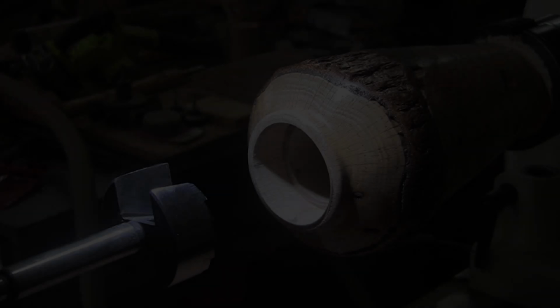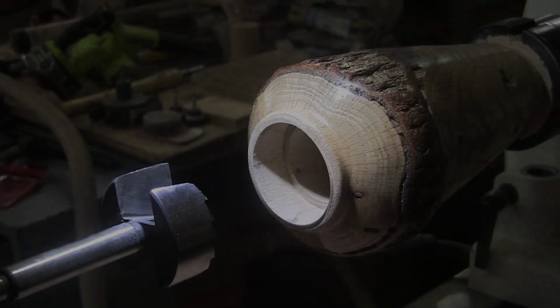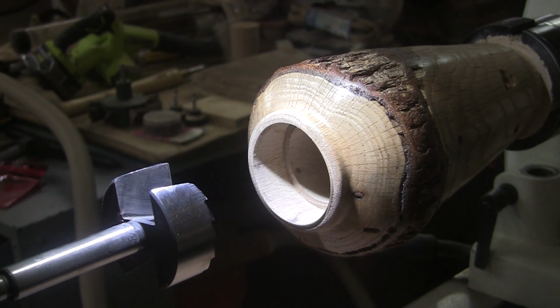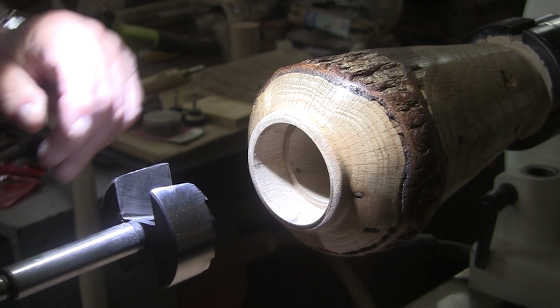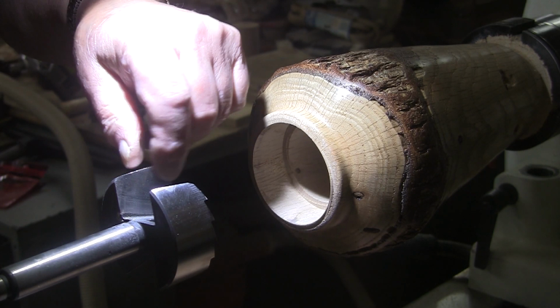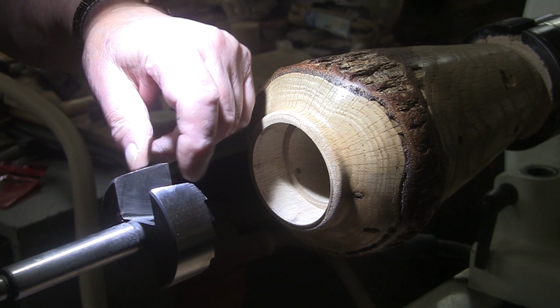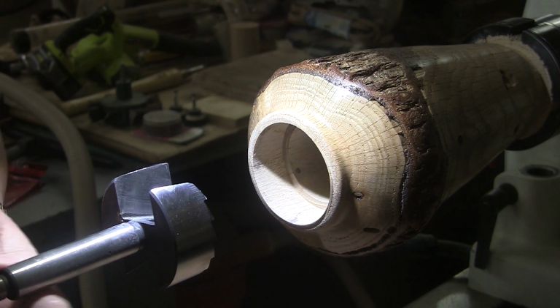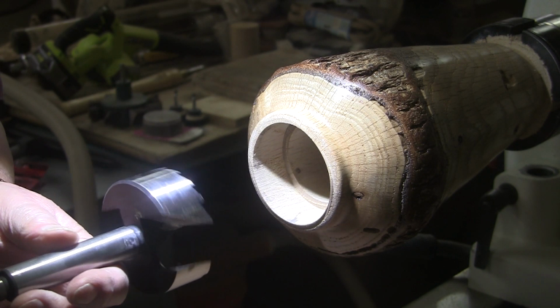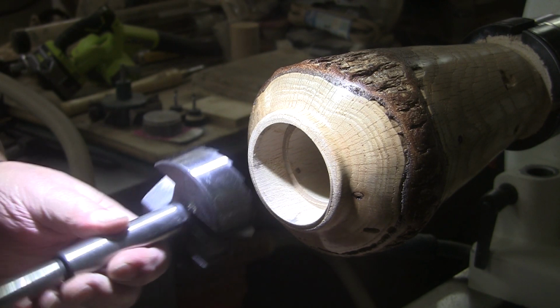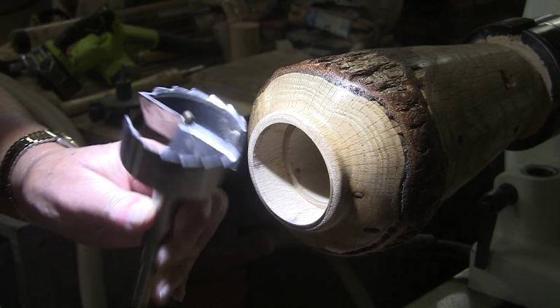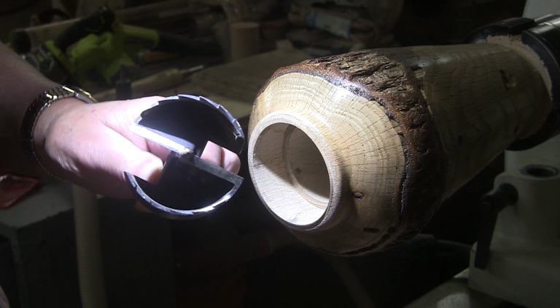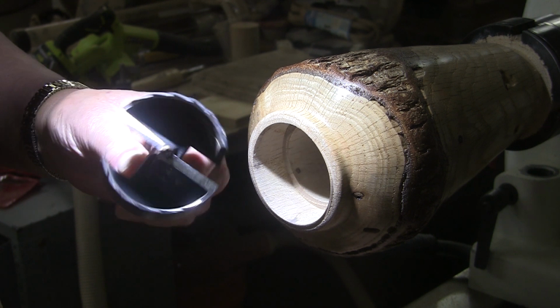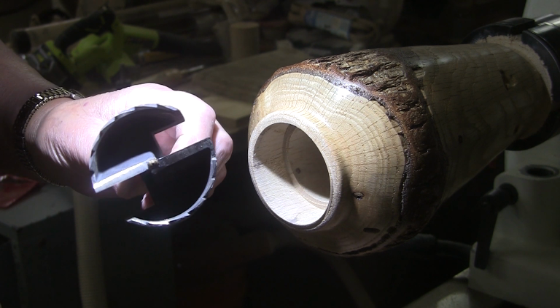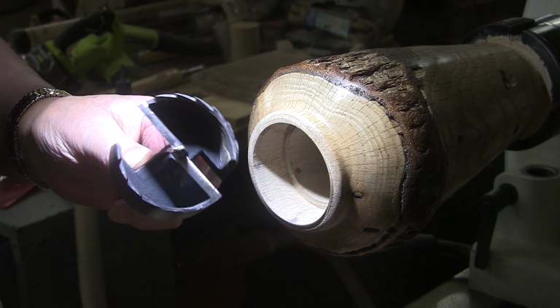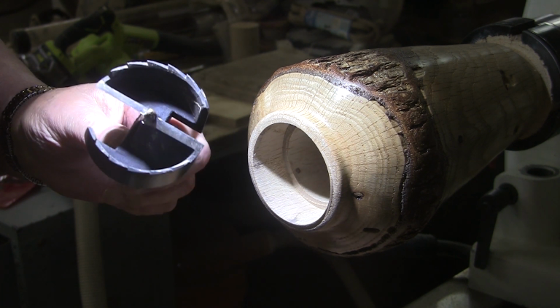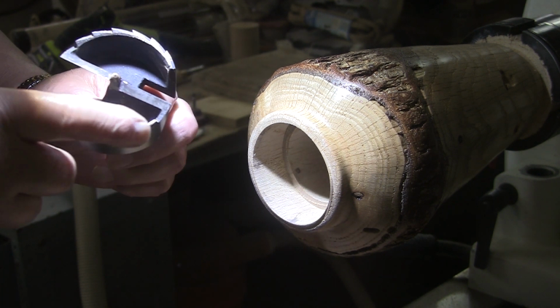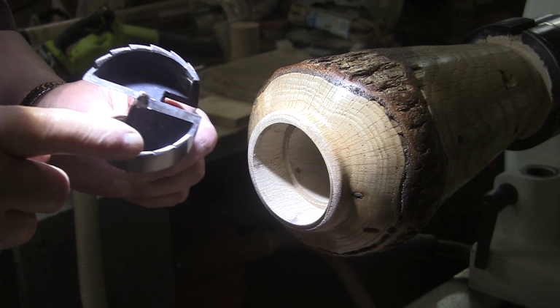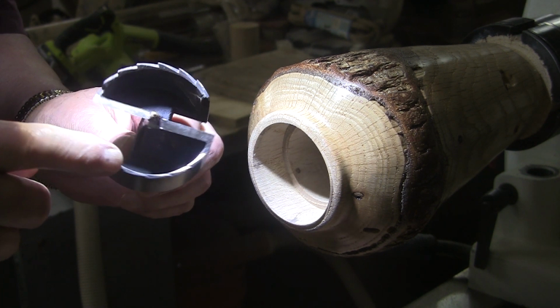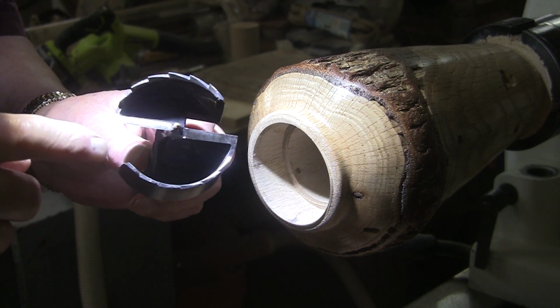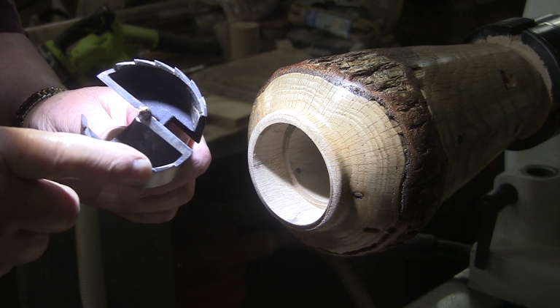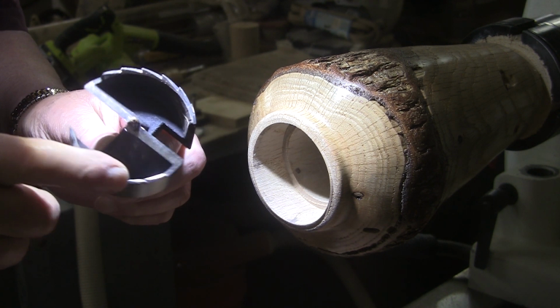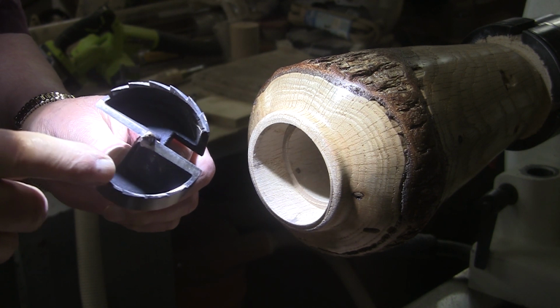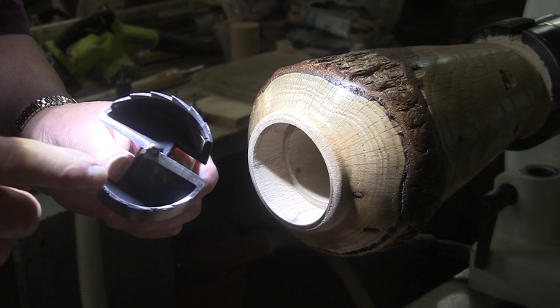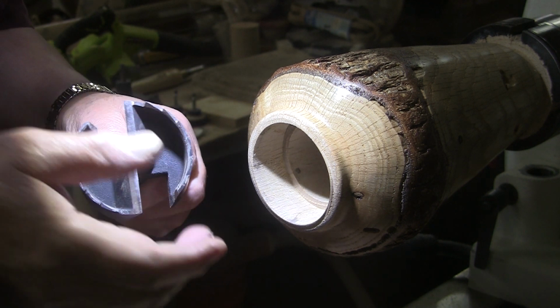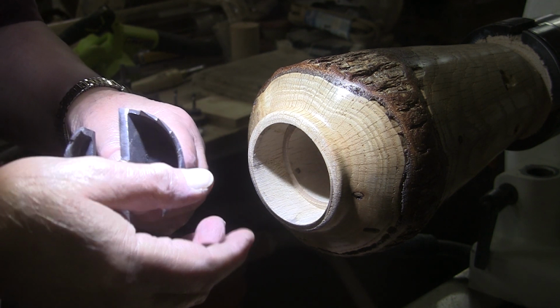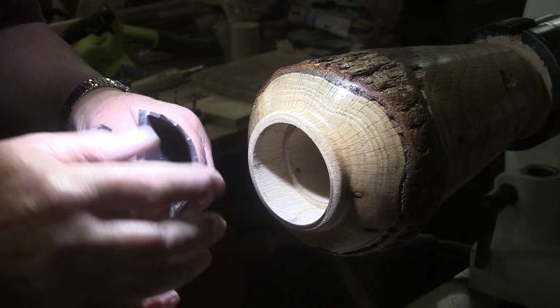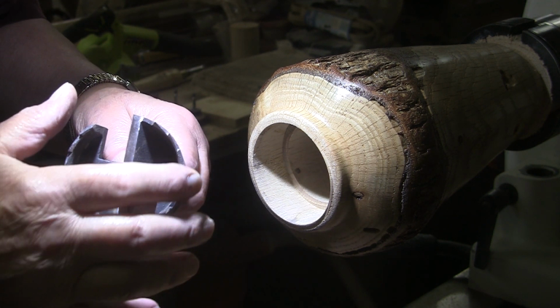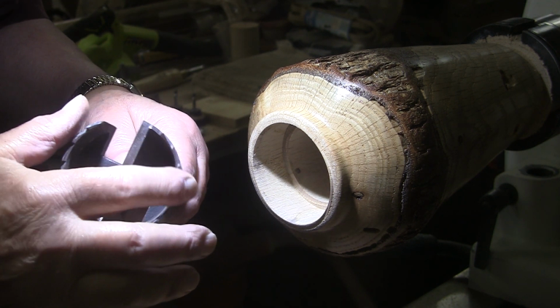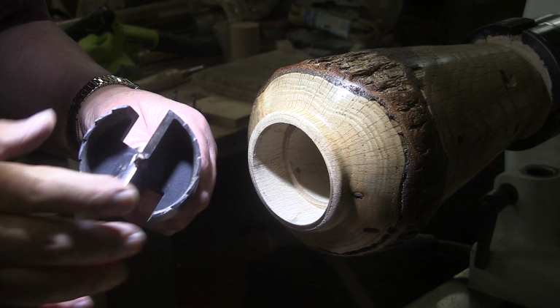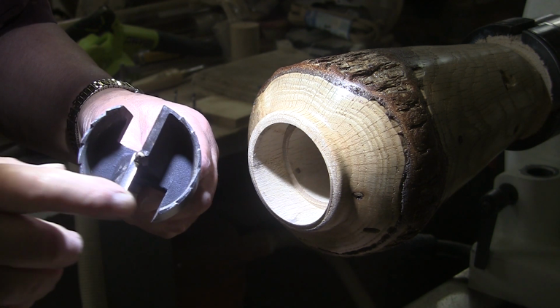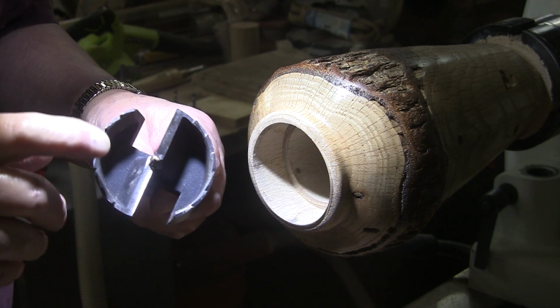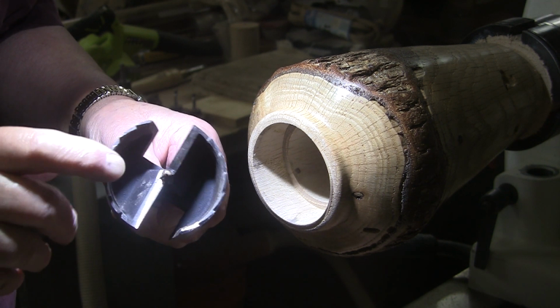It occurs to me maybe you want to know how I sharpened this. If you have this kind of Forstner bit, I've found that it's not important to sharpen these at all. Plus they don't get dull. I guess they do, but these are pokey sharp, I'll tell you right now.